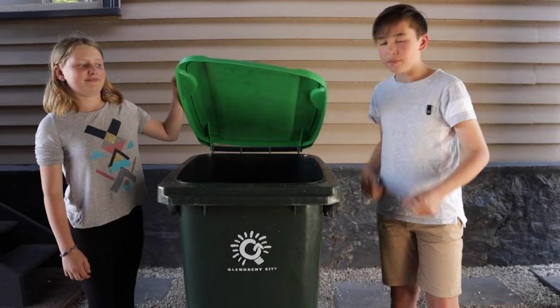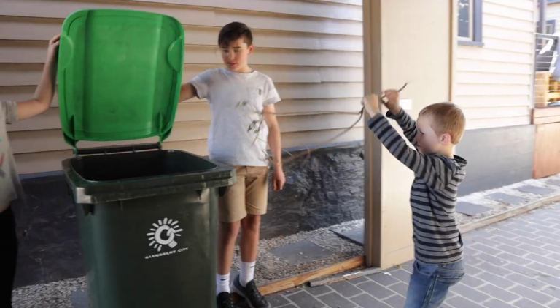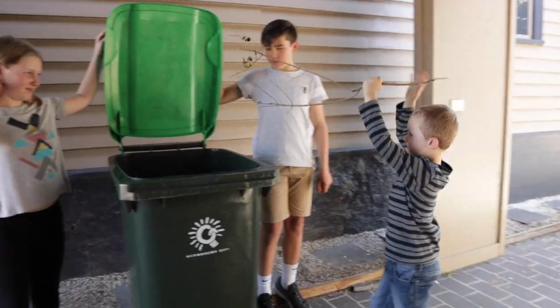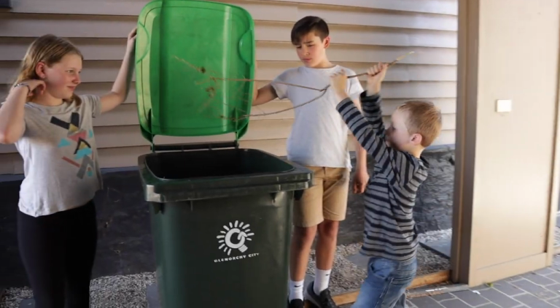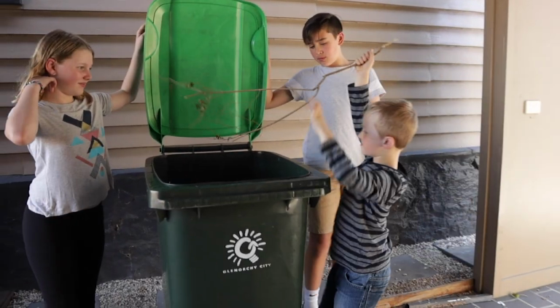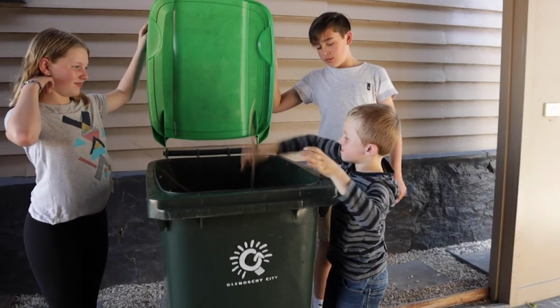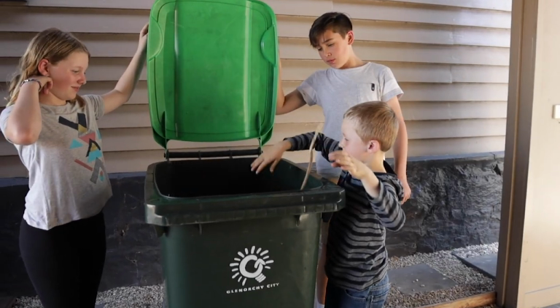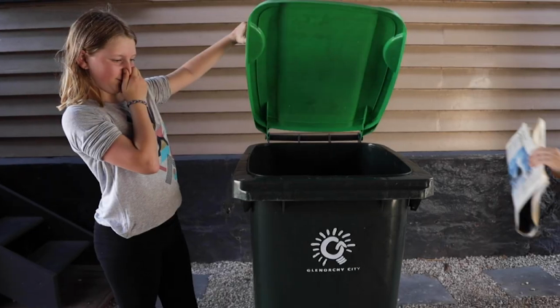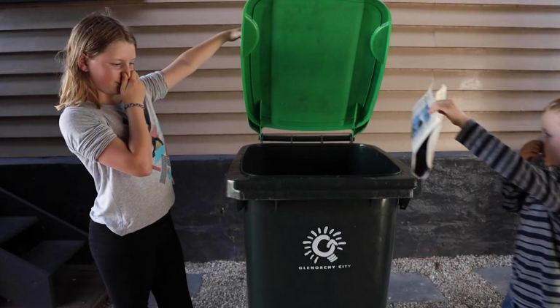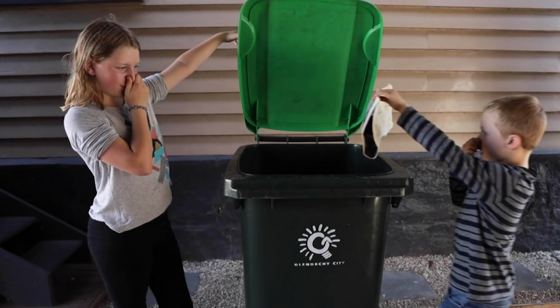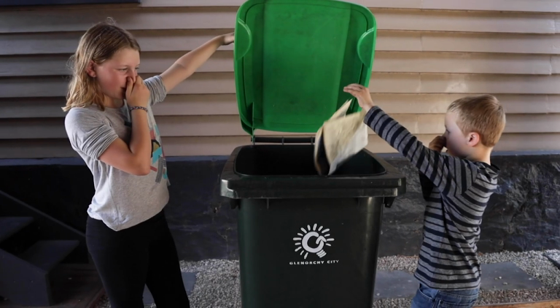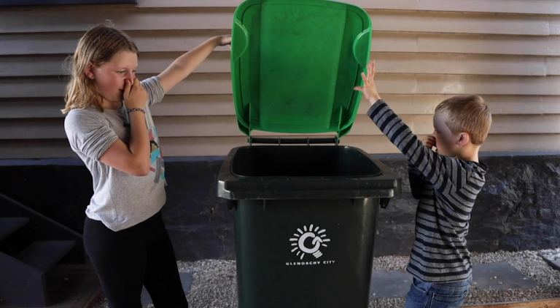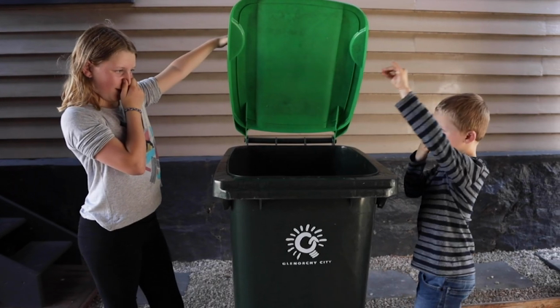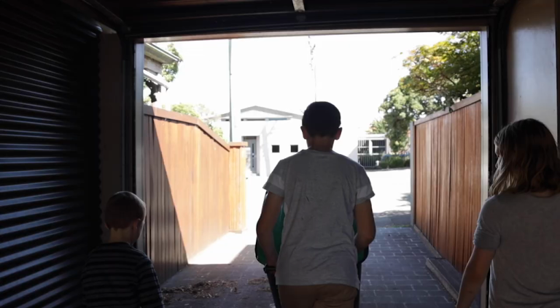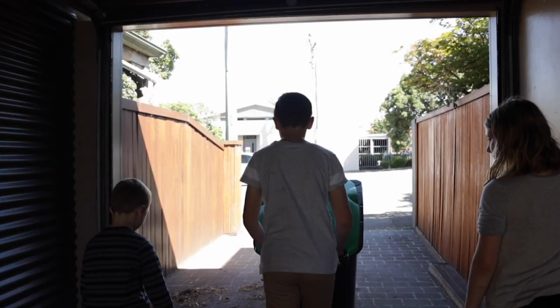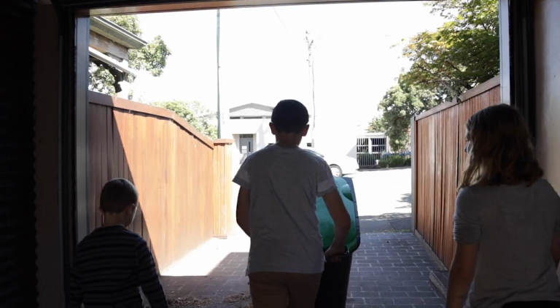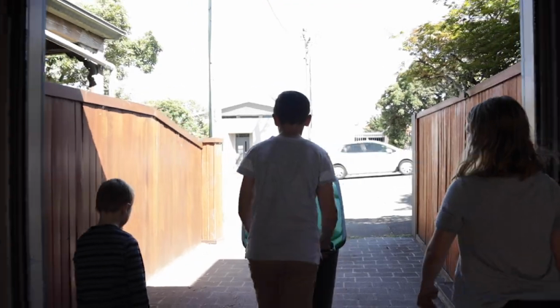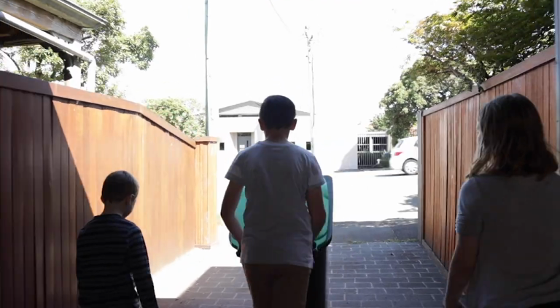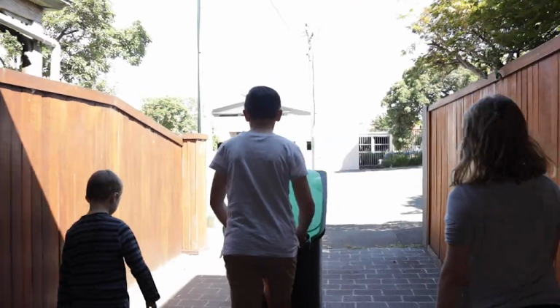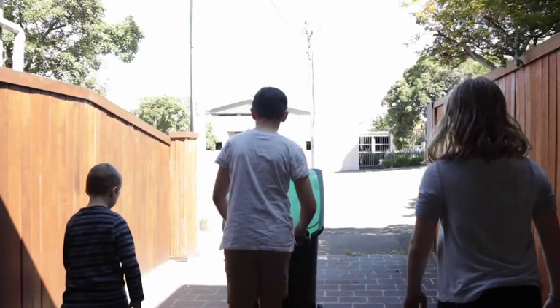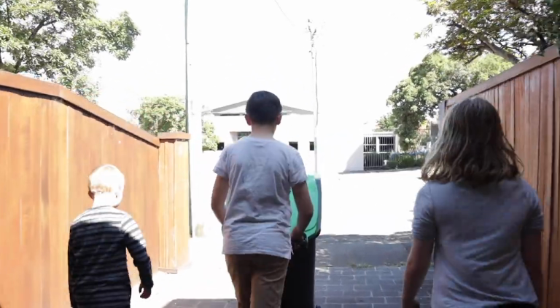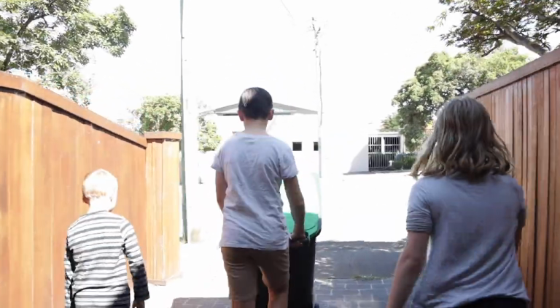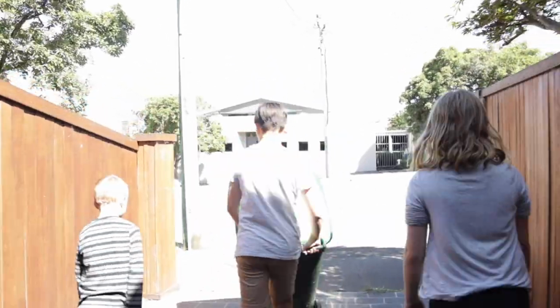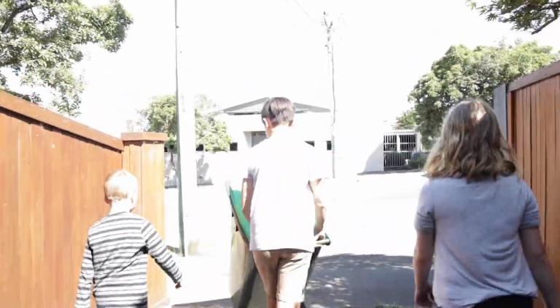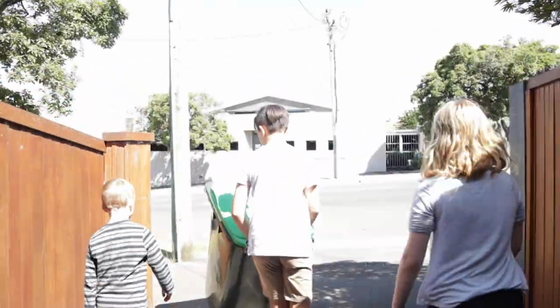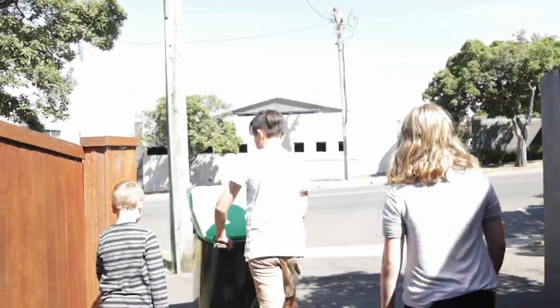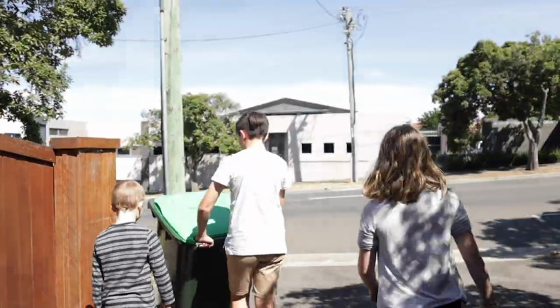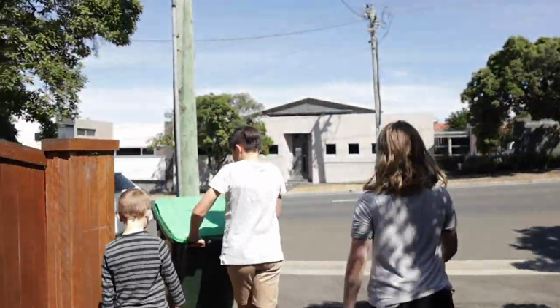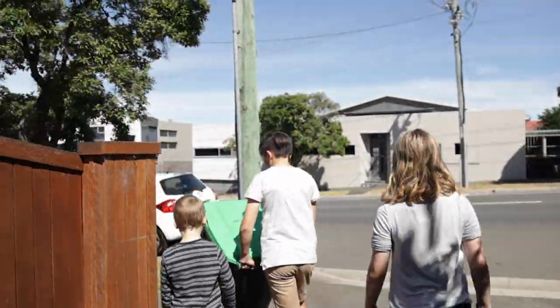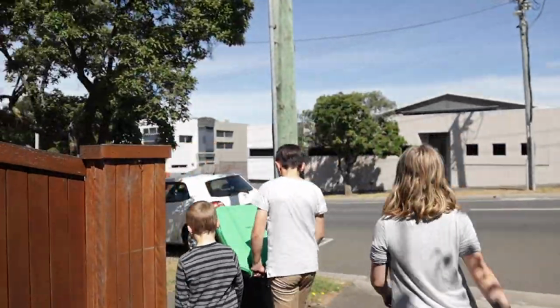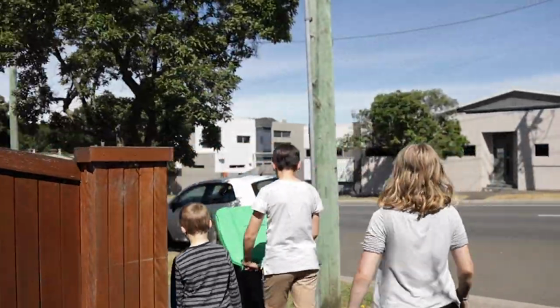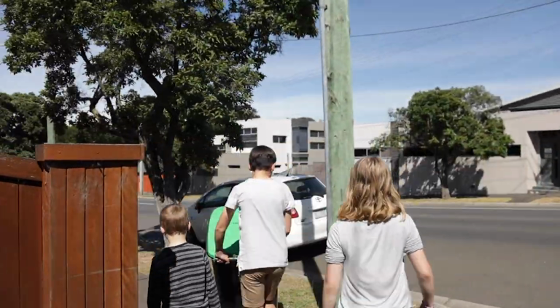You can use your FOGO wheelie bin for pet waste too. Your FOGO bin goes out once a fortnight on the opposite week to your waste and recycling bins.